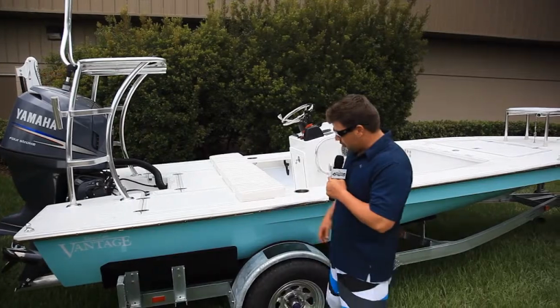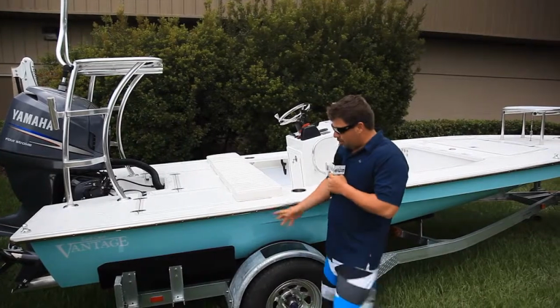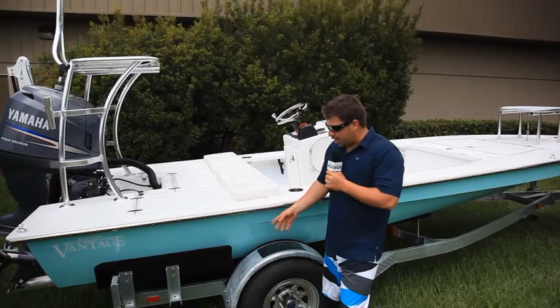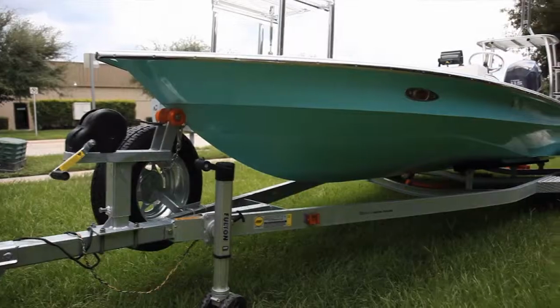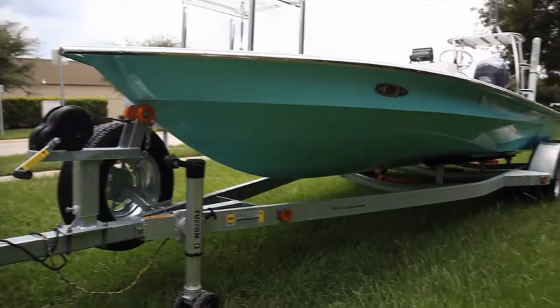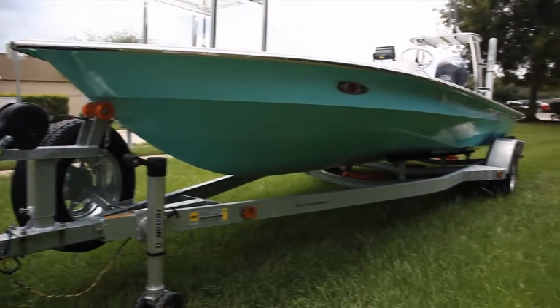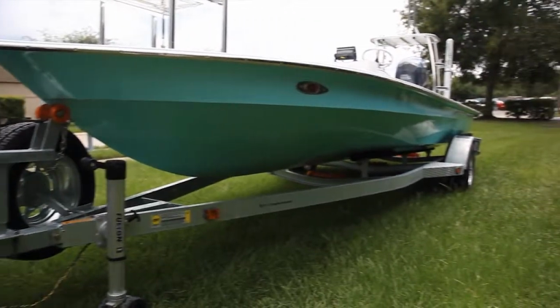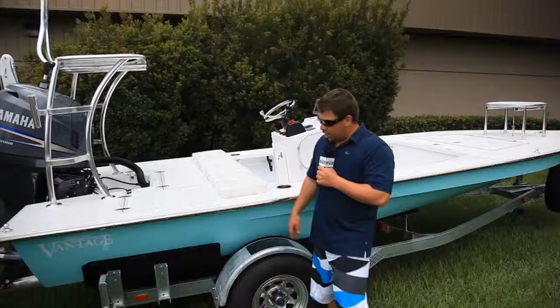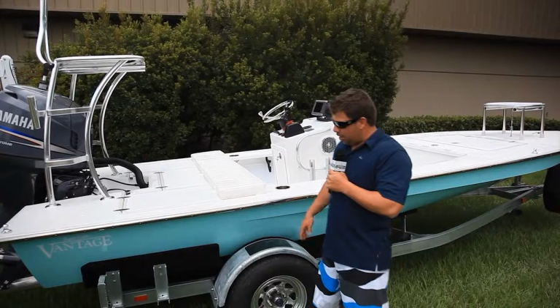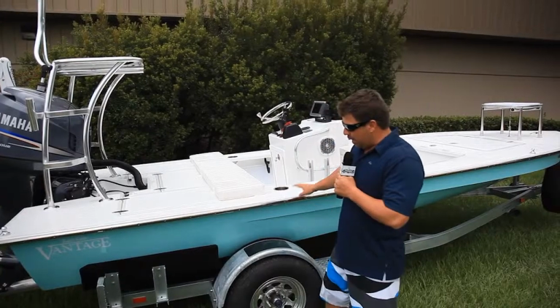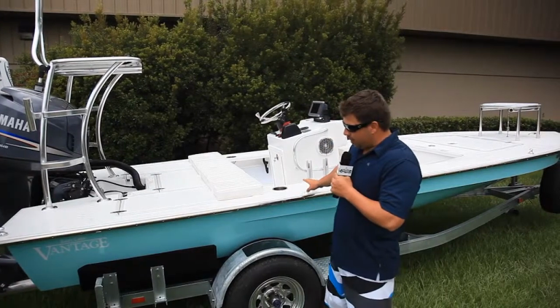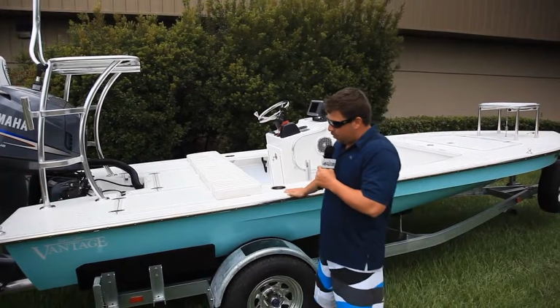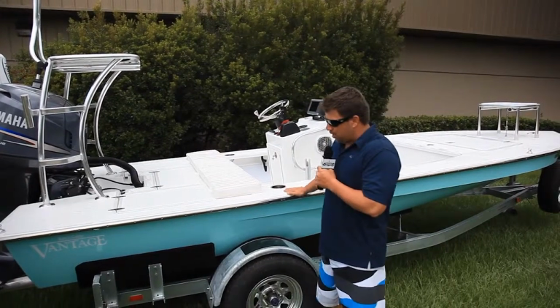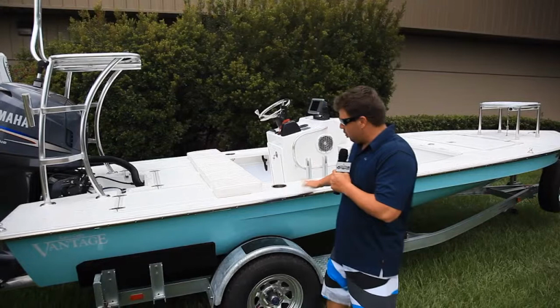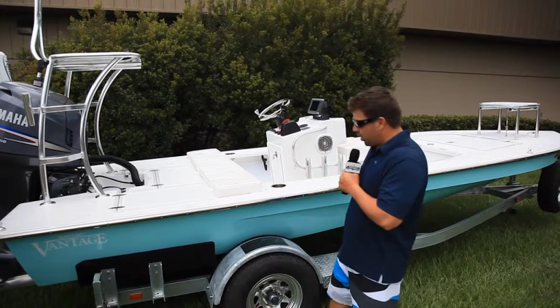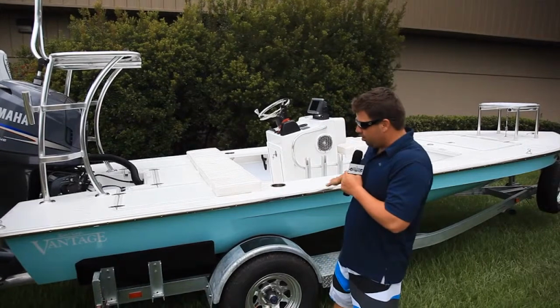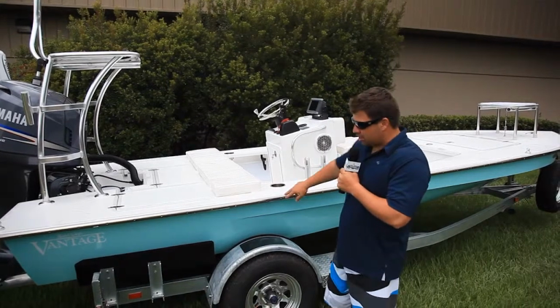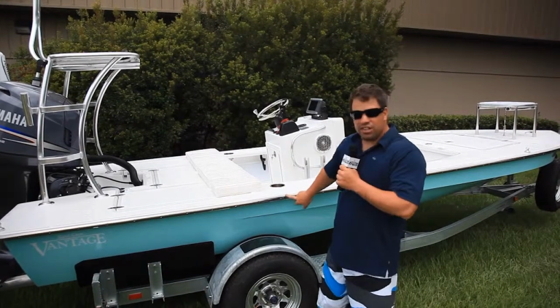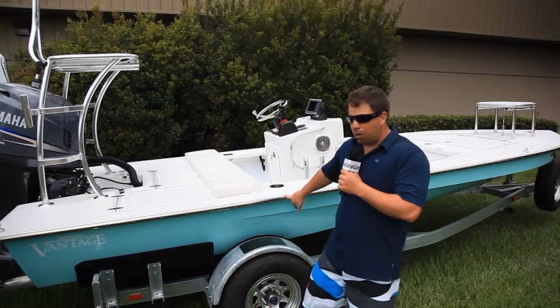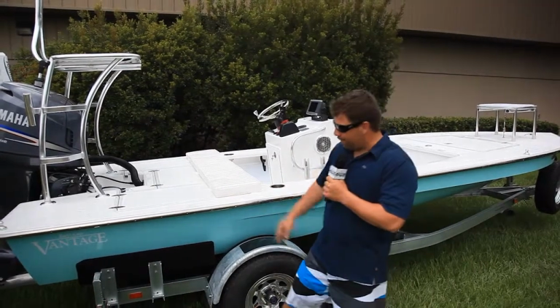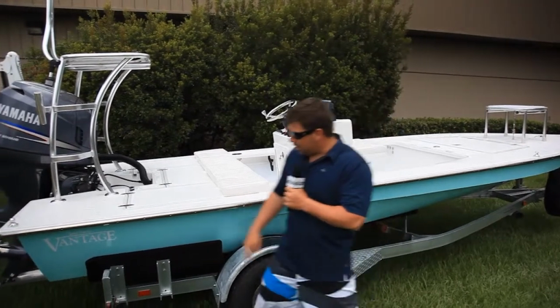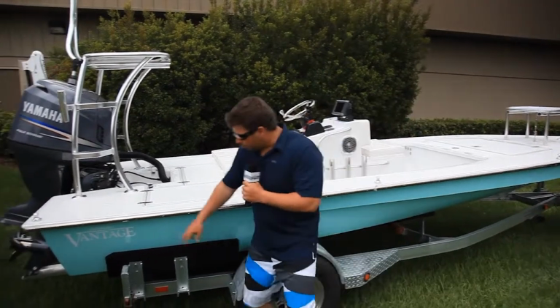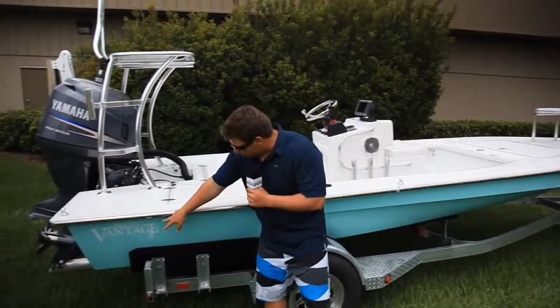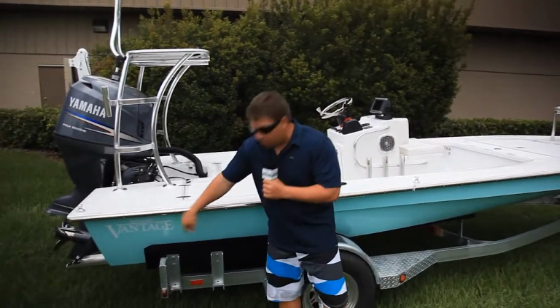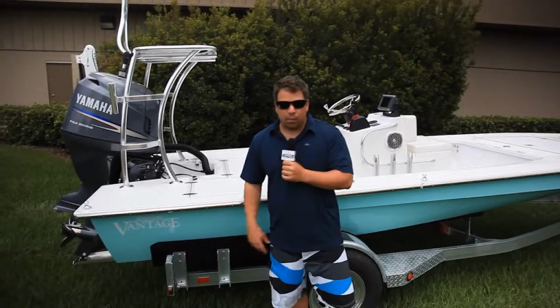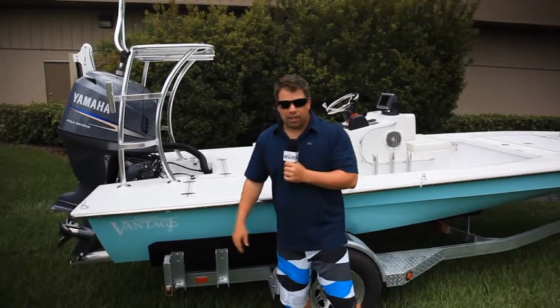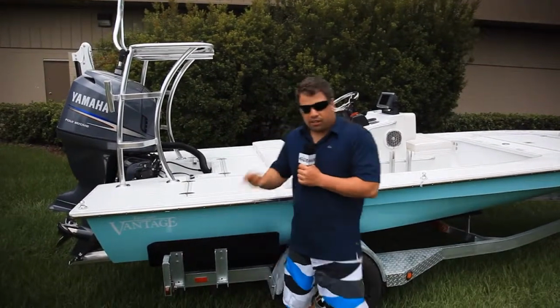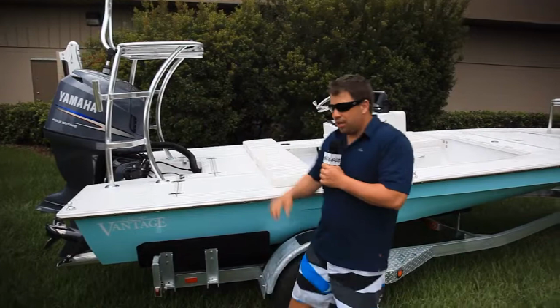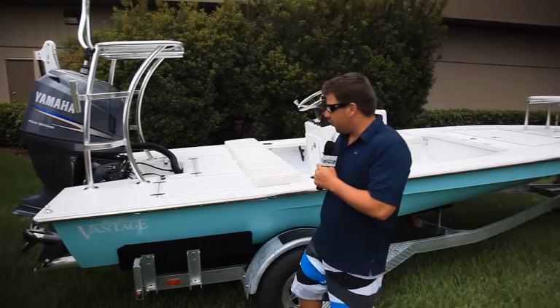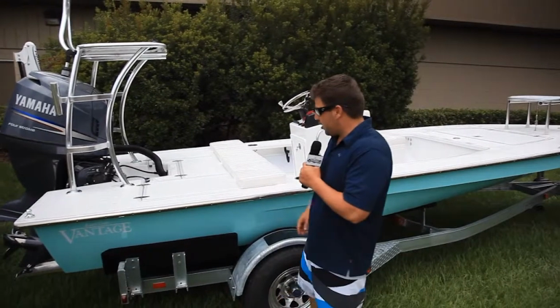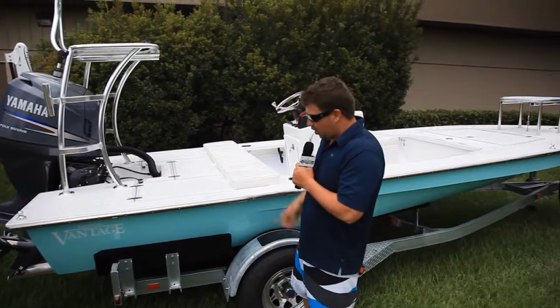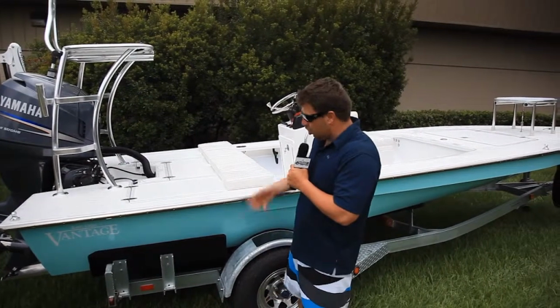First of all, we got a mint green hull. We have the white deck, white interior. We have the stainless steel rubber rail. Instead of going for the chrome this time, we went for the white. A little bit of difference — I think it looks good.